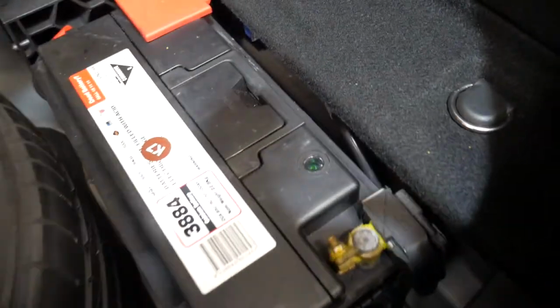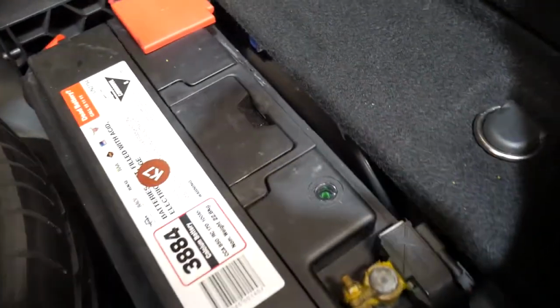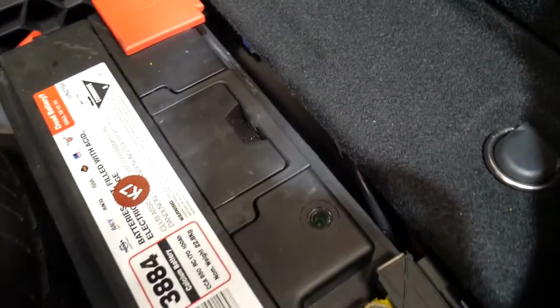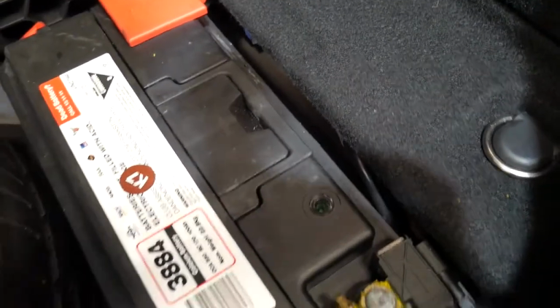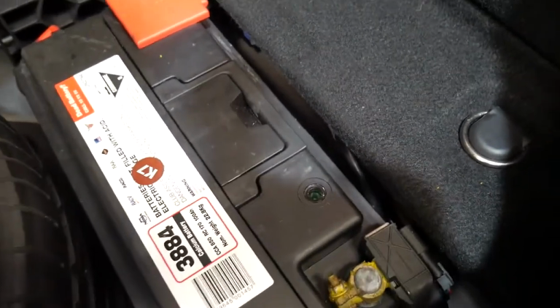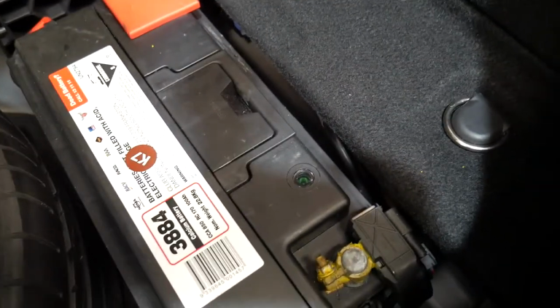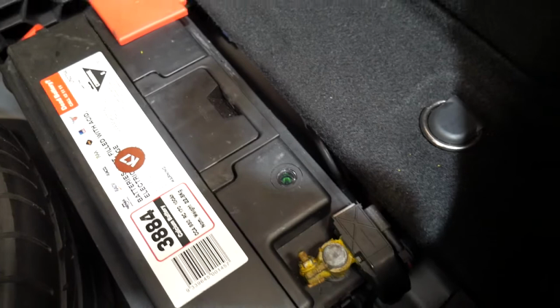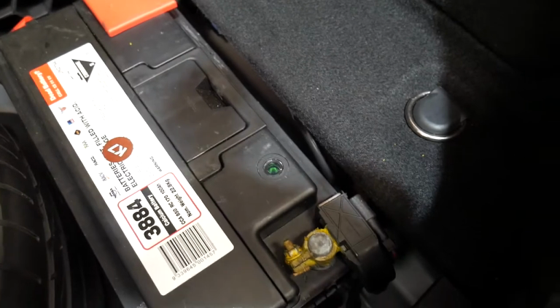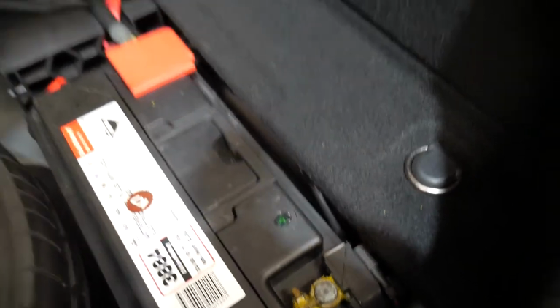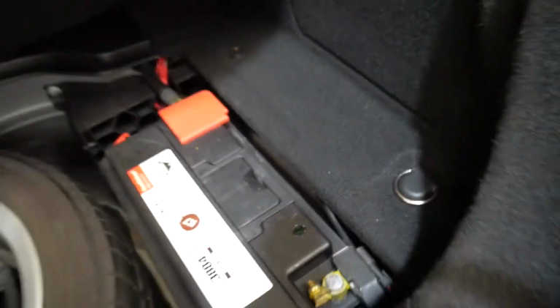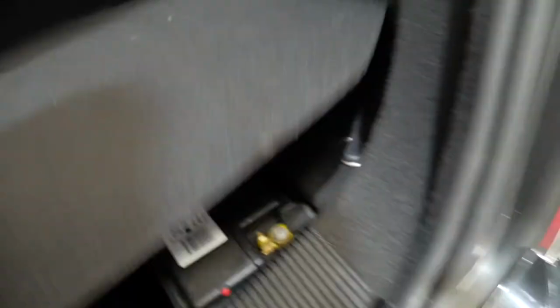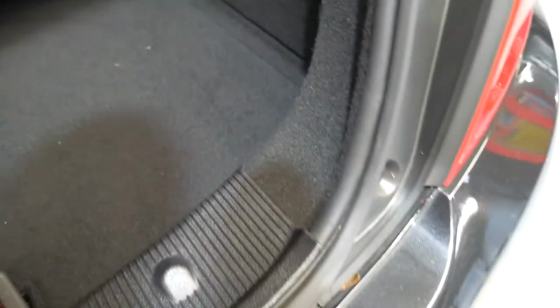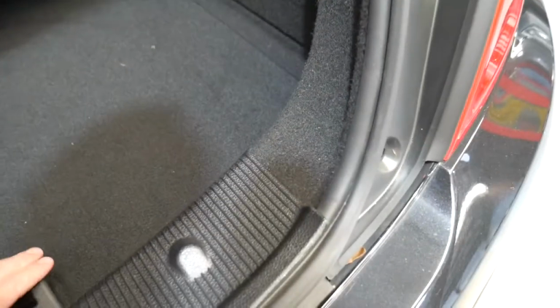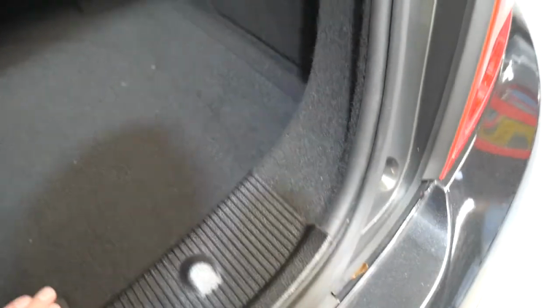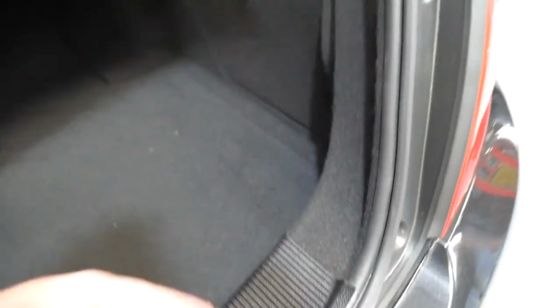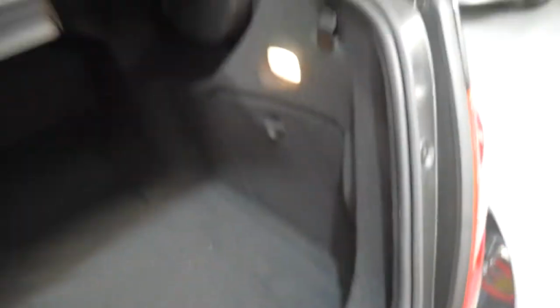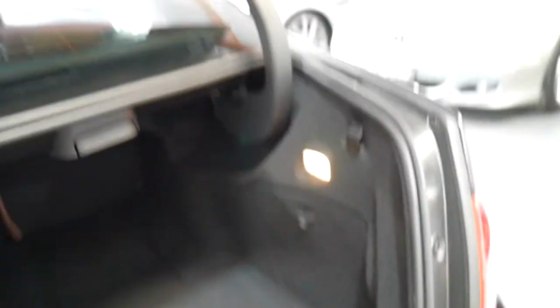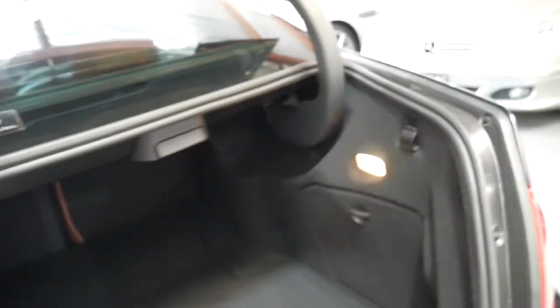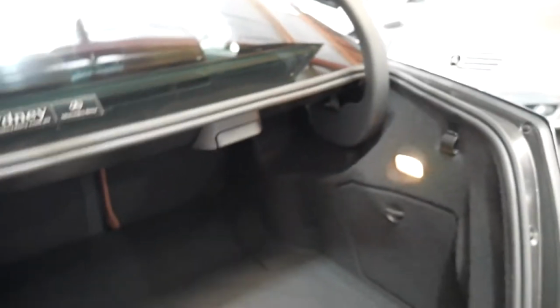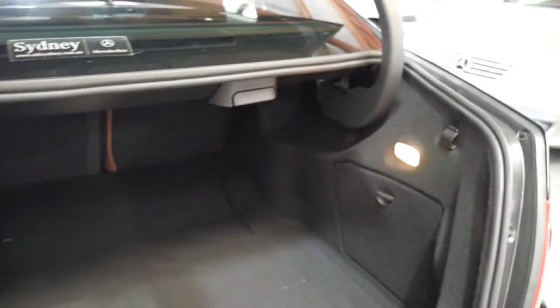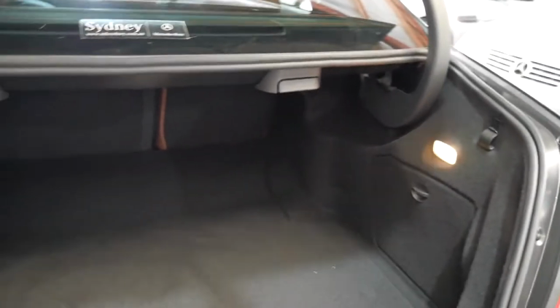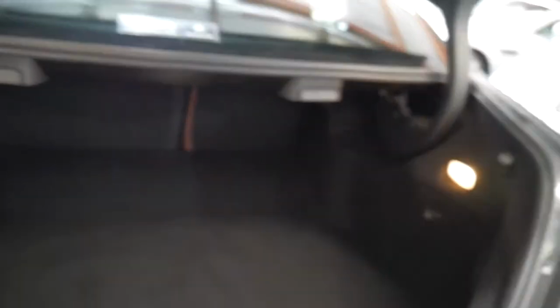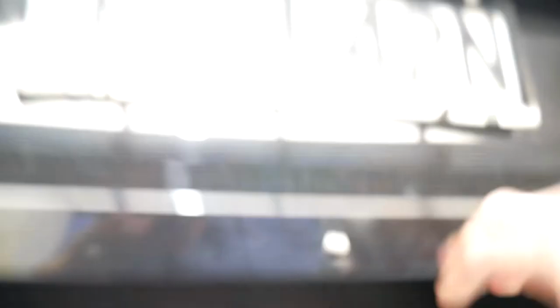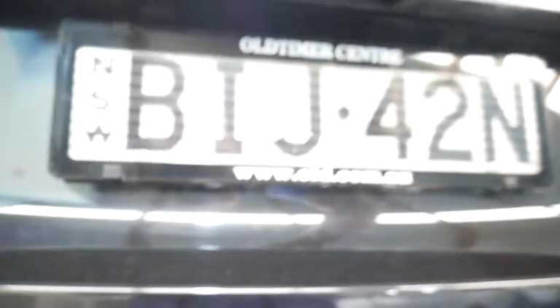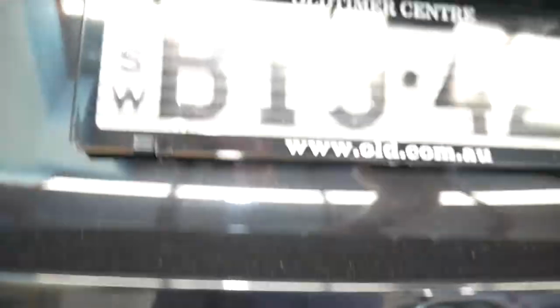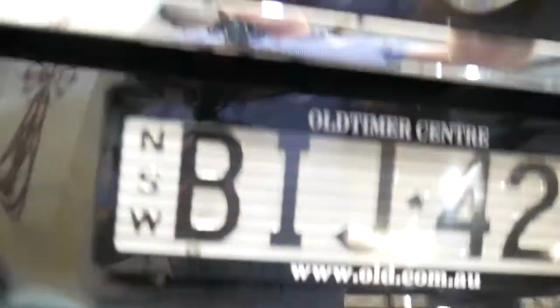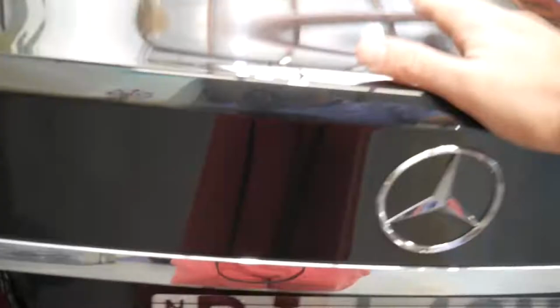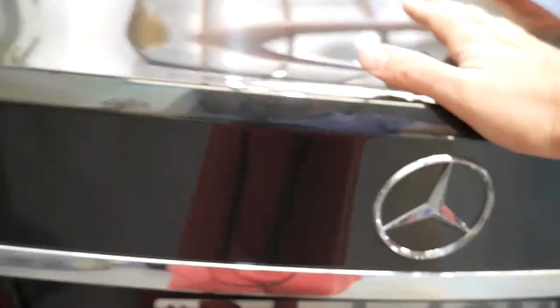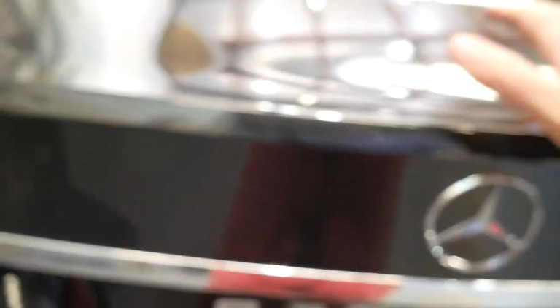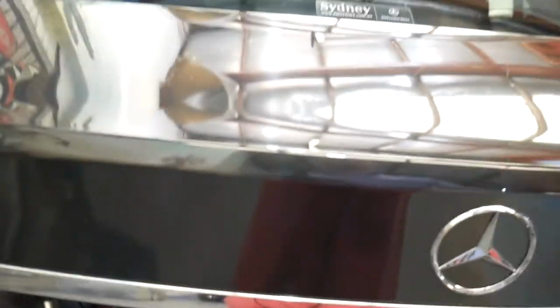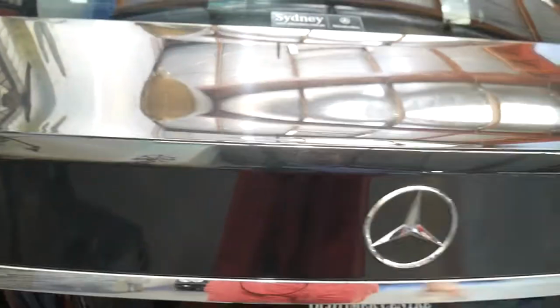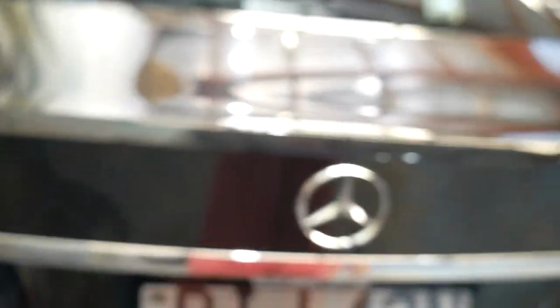The battery also looks very new — you can even see the green indicator window in there, nice and green. Basically it's a car which, for lack of a better description, ticks all the boxes.